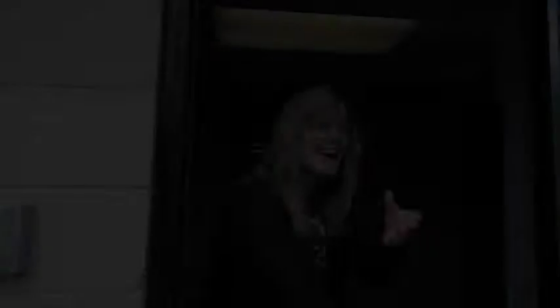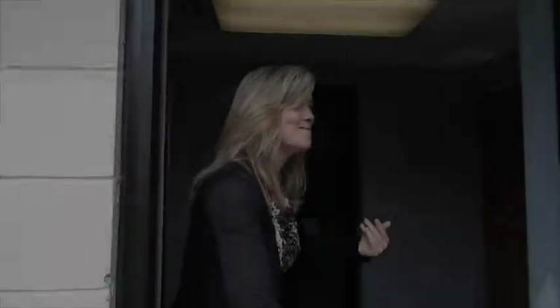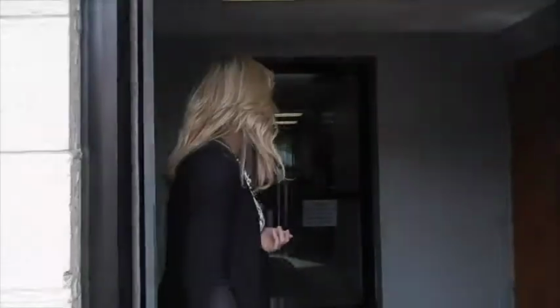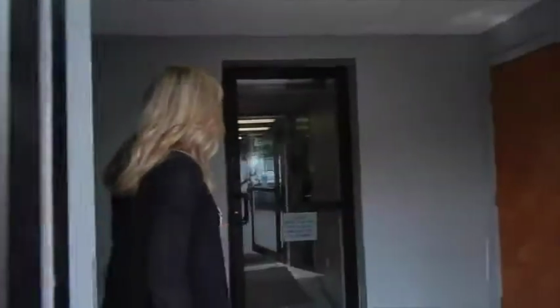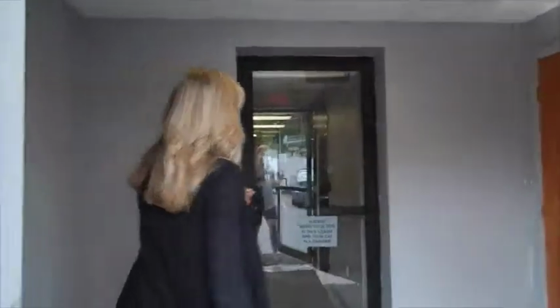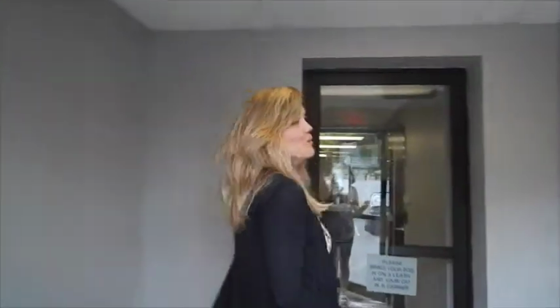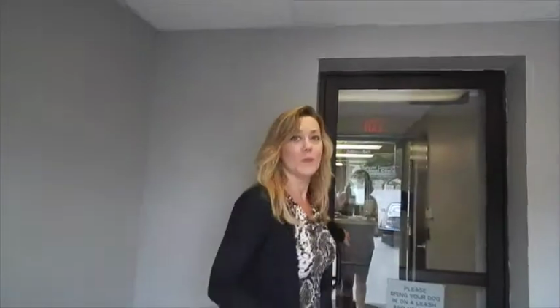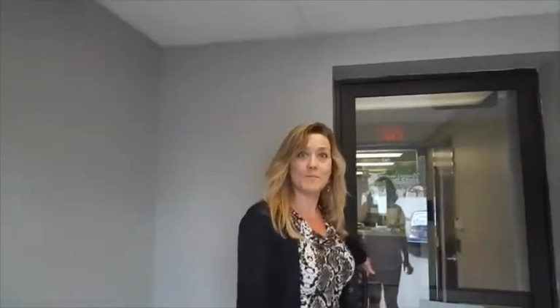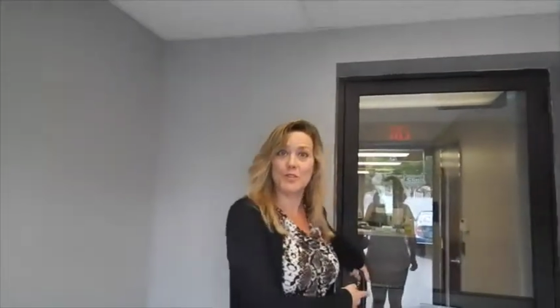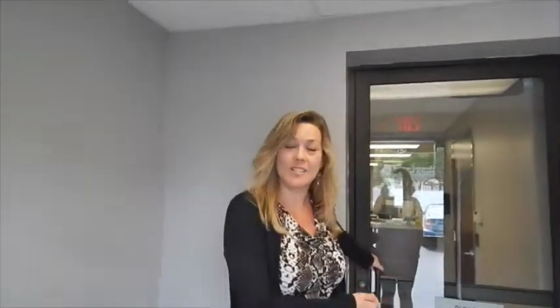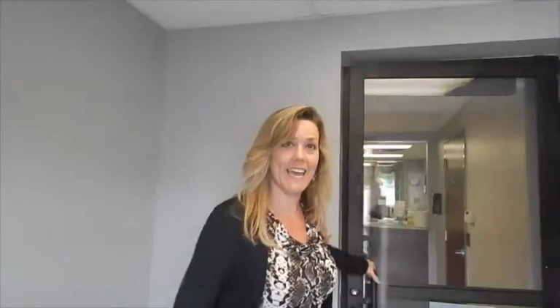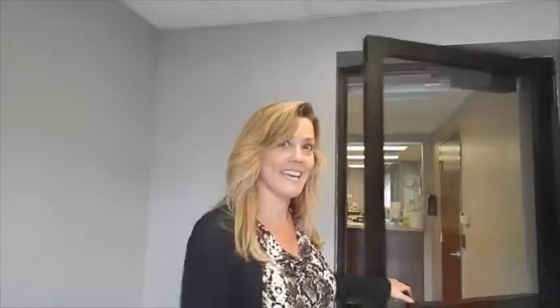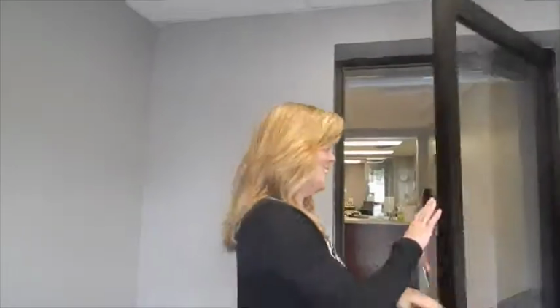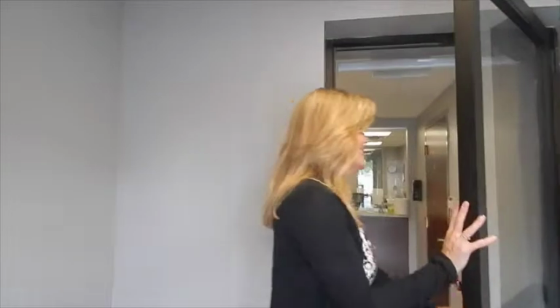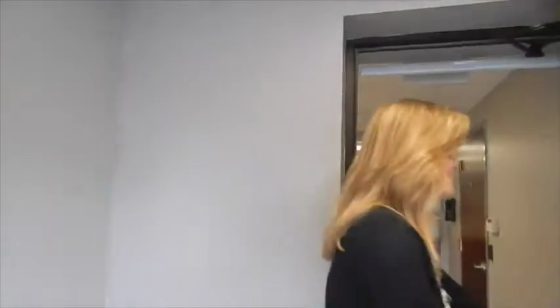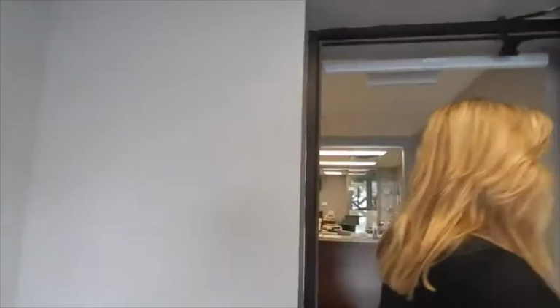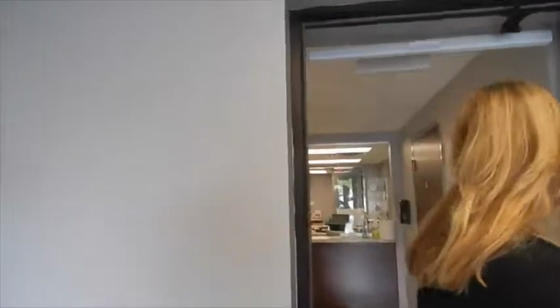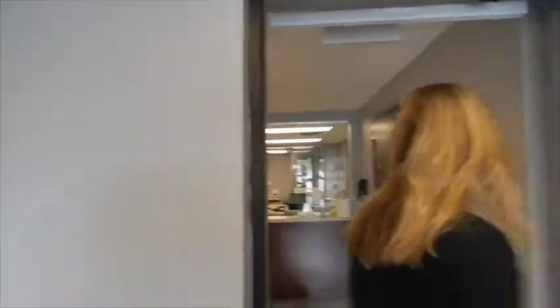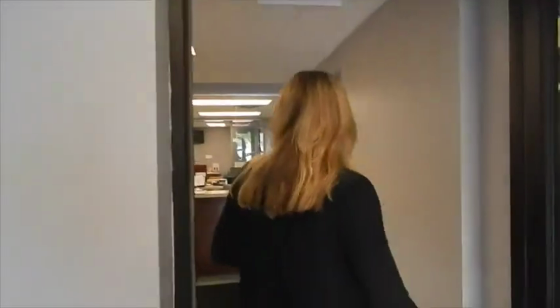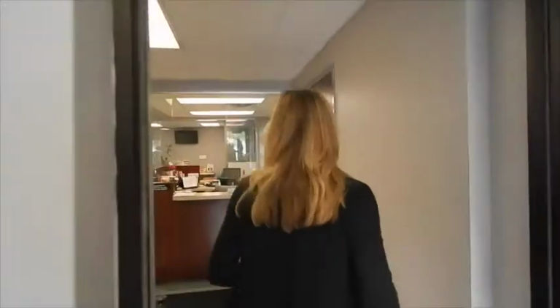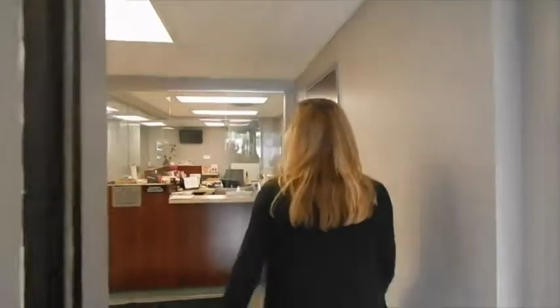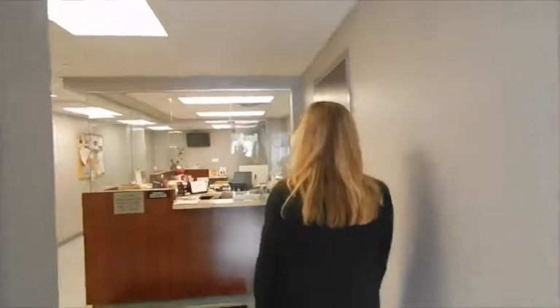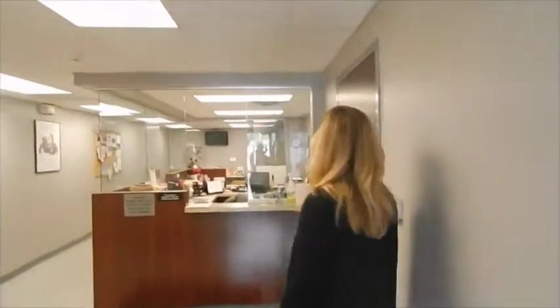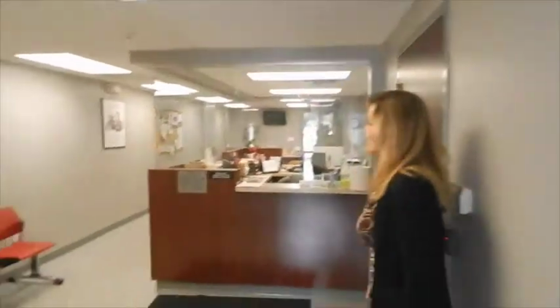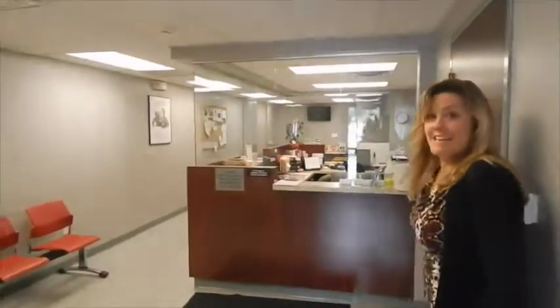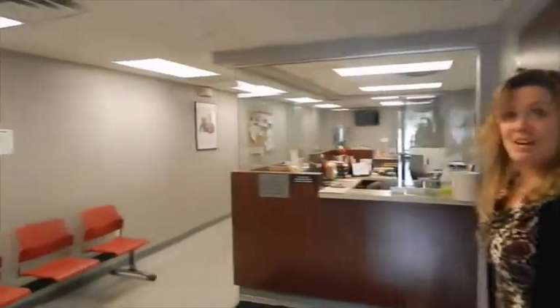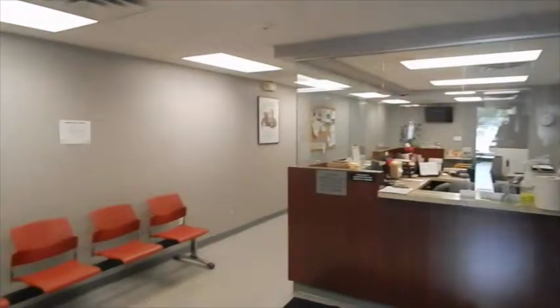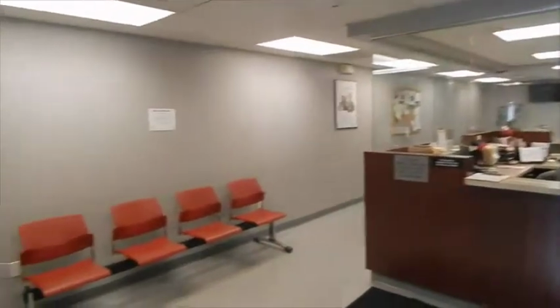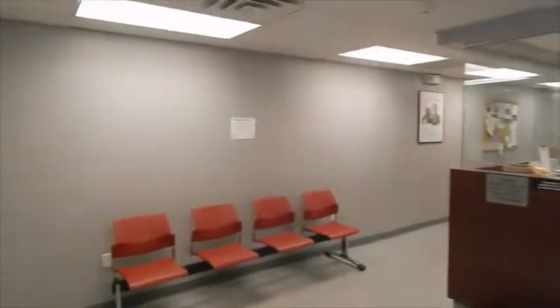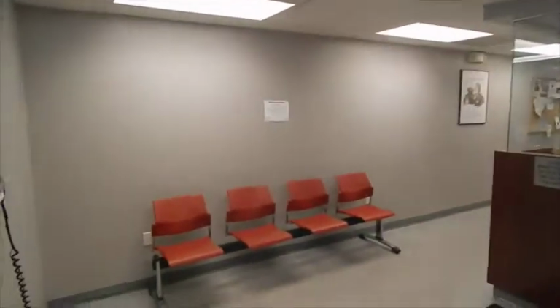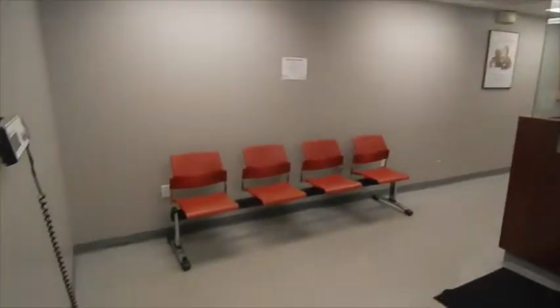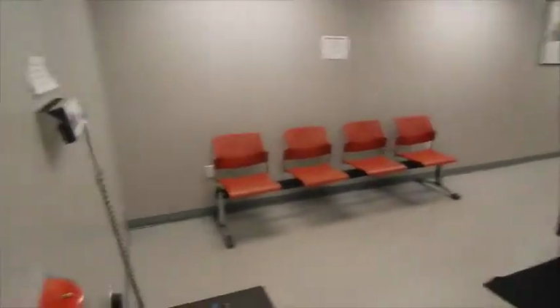Come on in. Welcome to our CAC — the new Rochester Community Animal Clinic. Come on in and we'll give you a quick tour around.